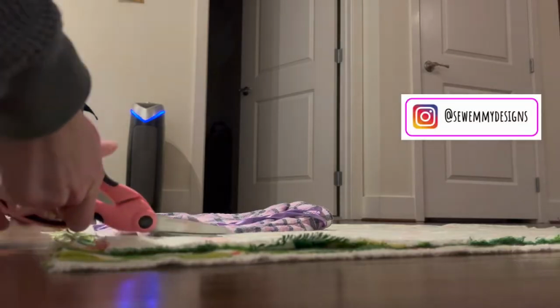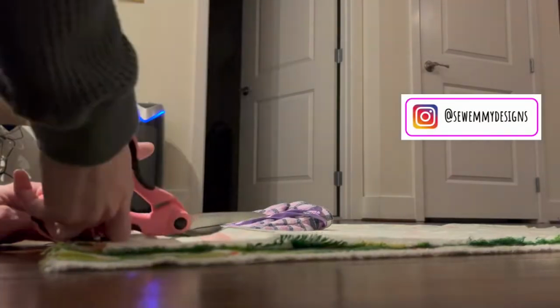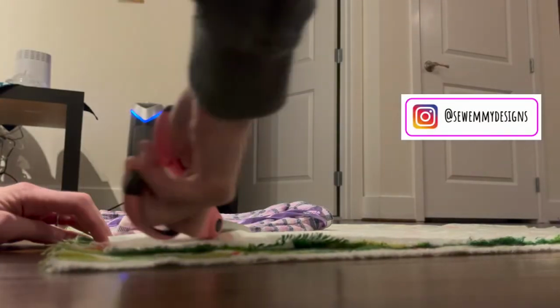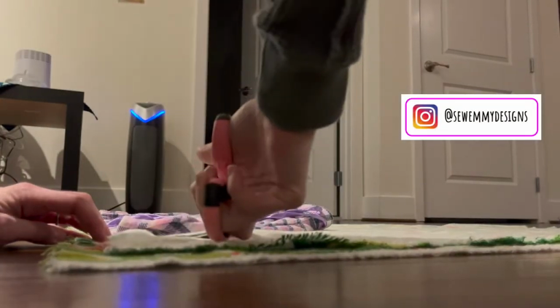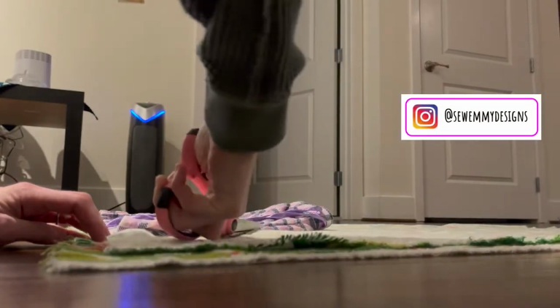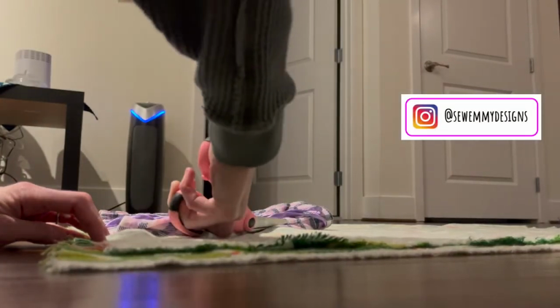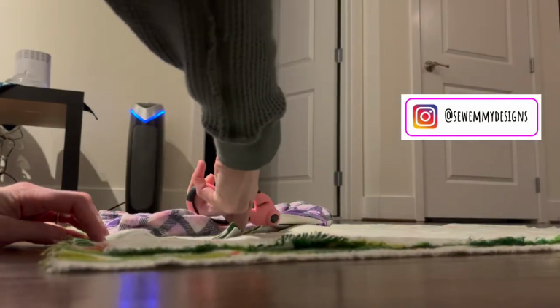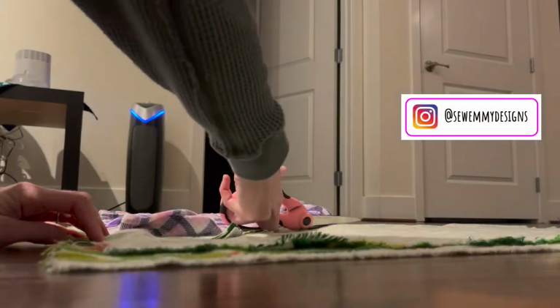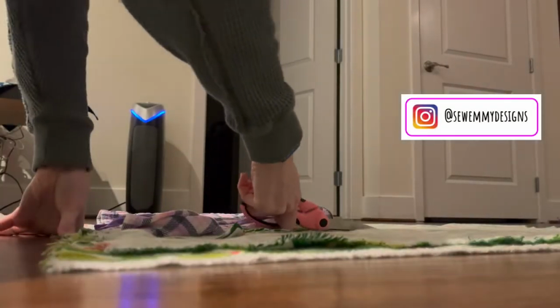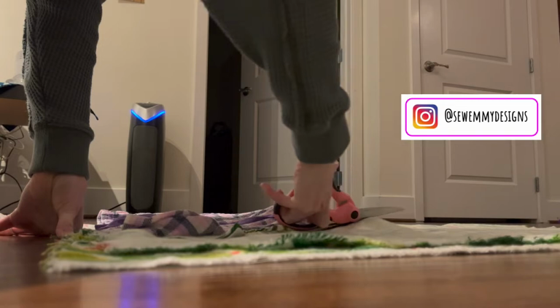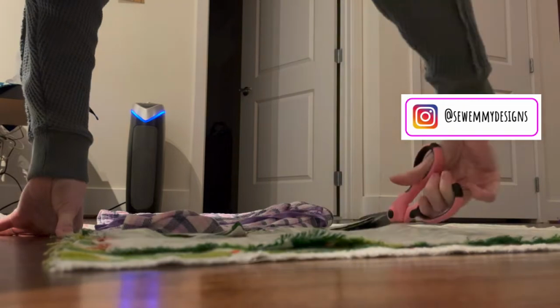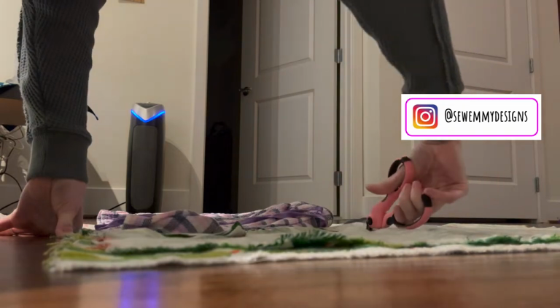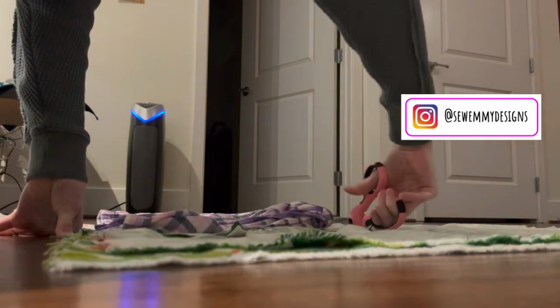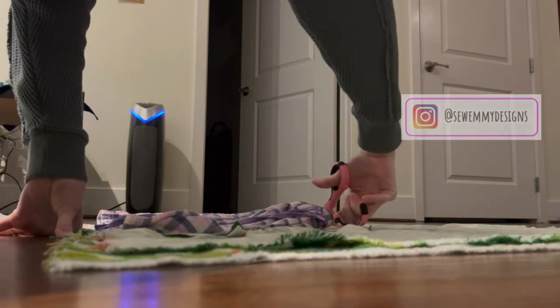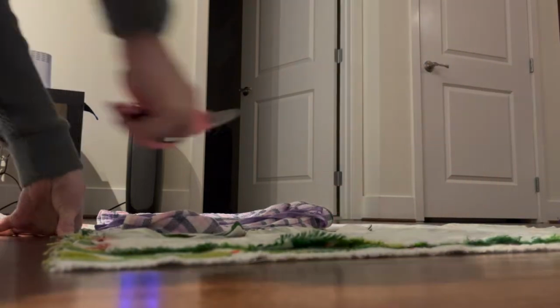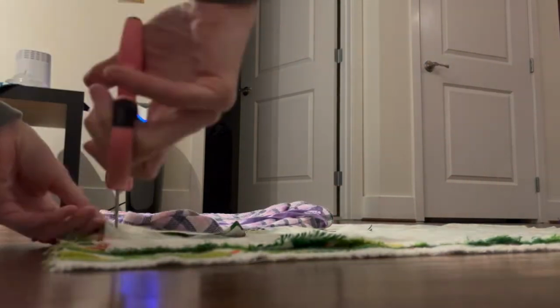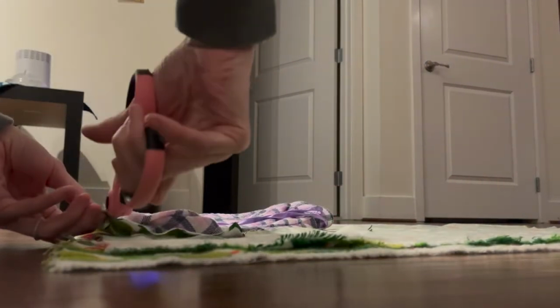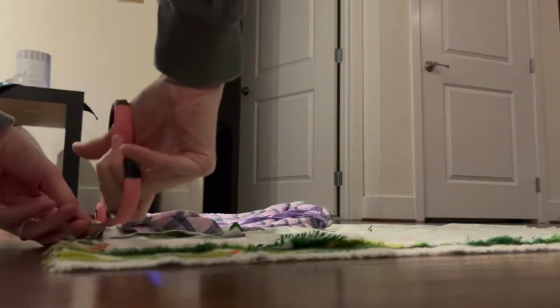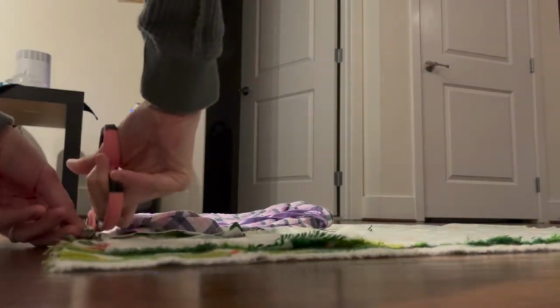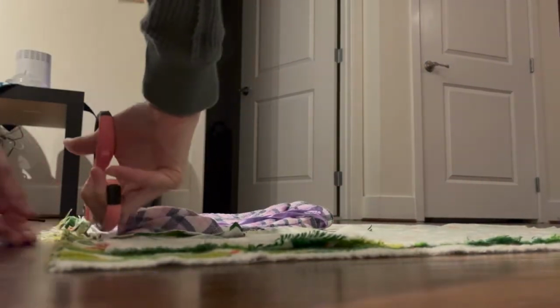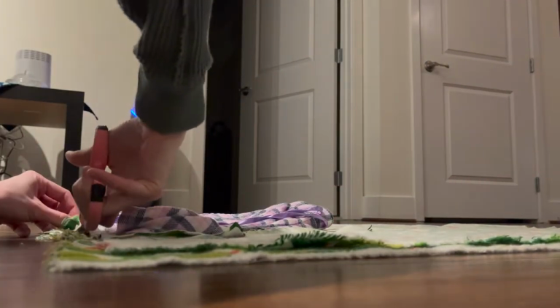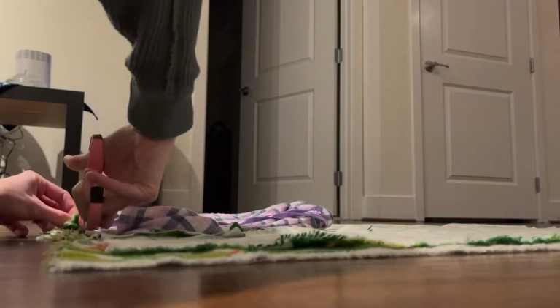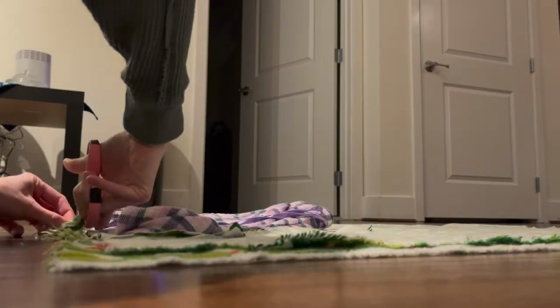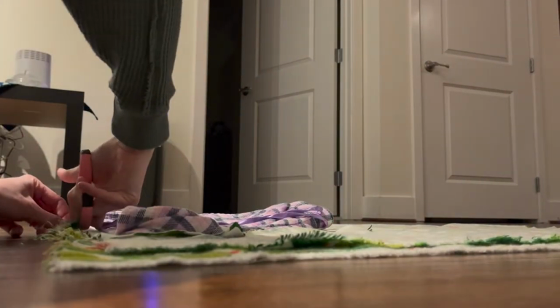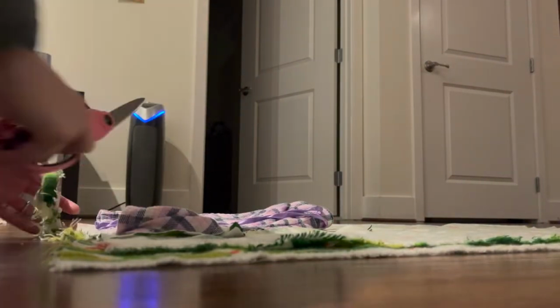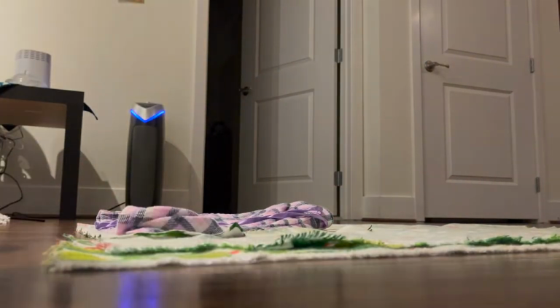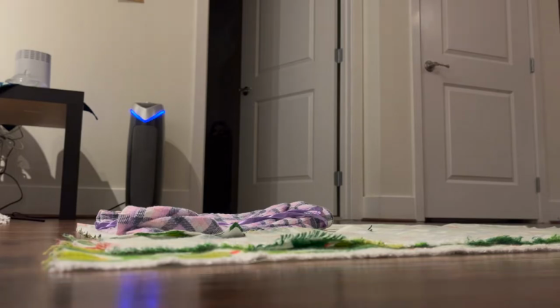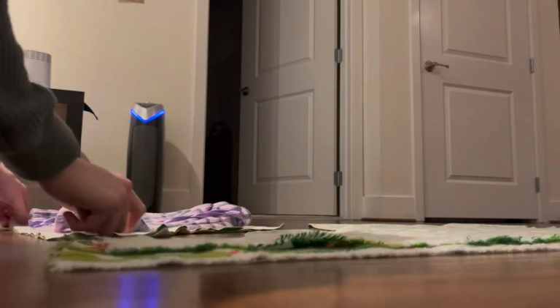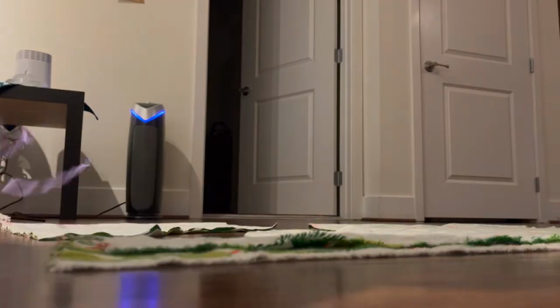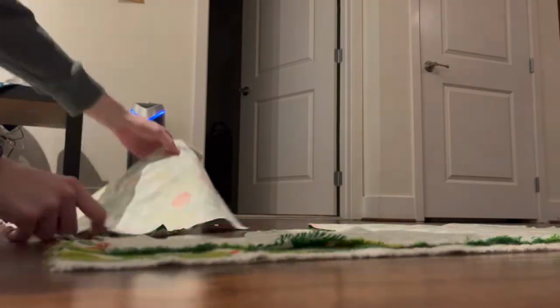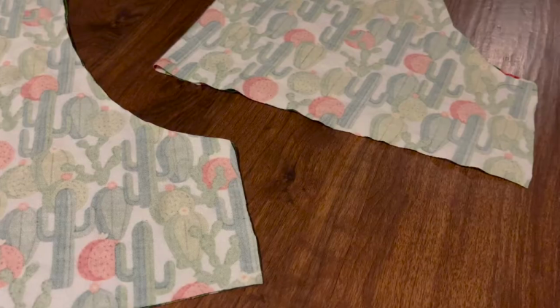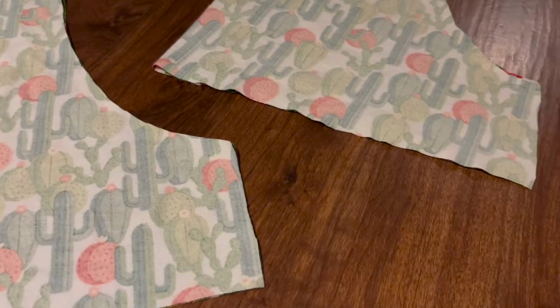You're going to lay them out onto your fabric and then cut around them to get the pattern shape. You'll then repeat this a second time so that you can get both legs of your pajama shorts.